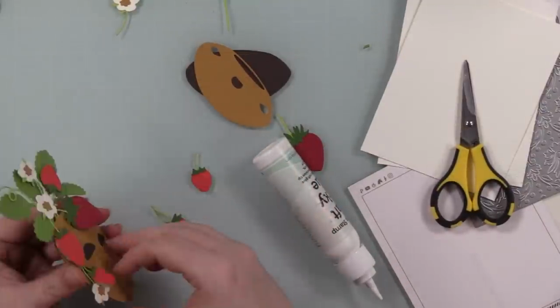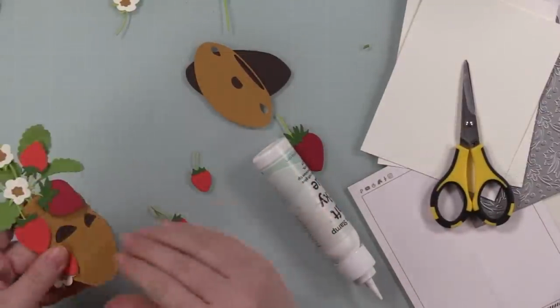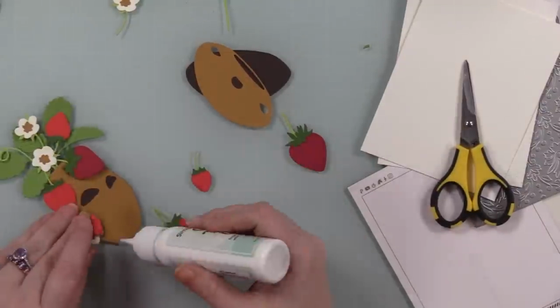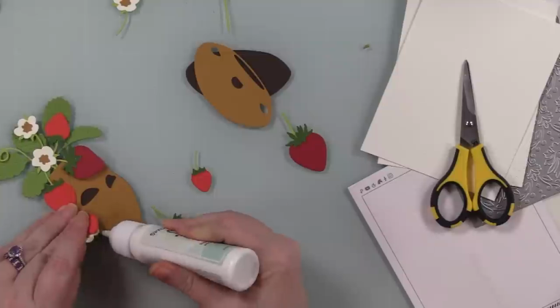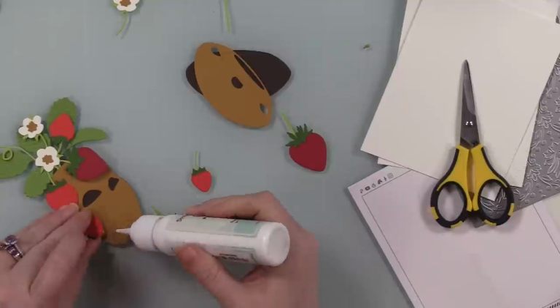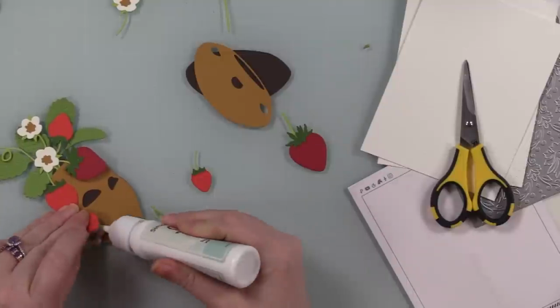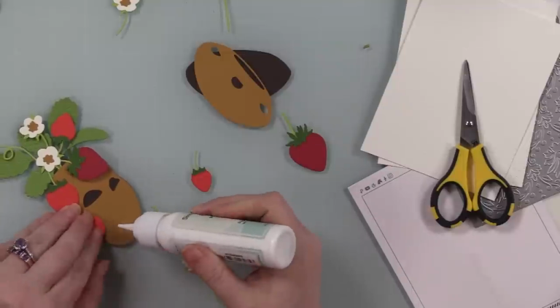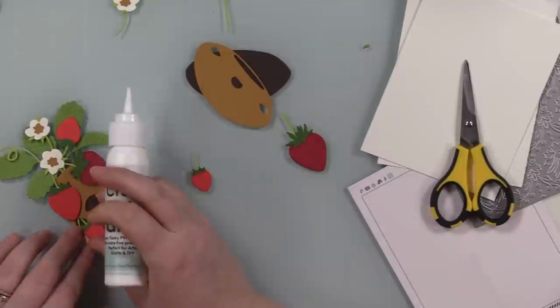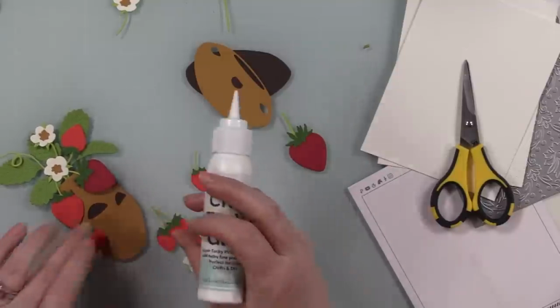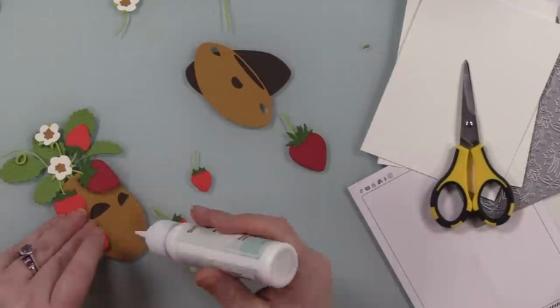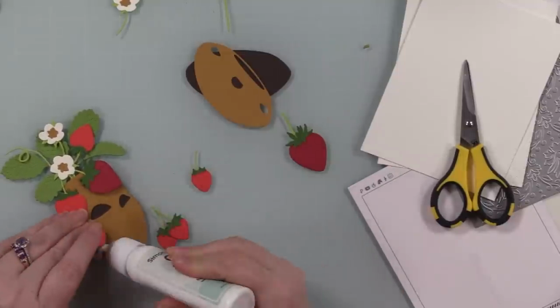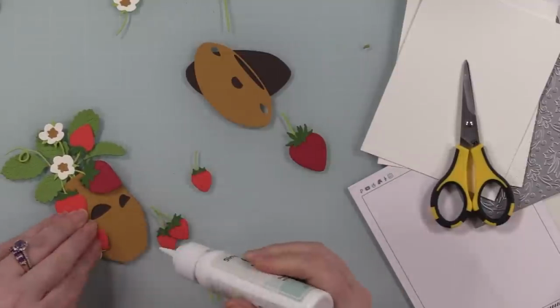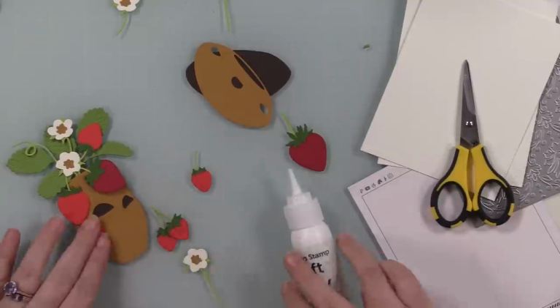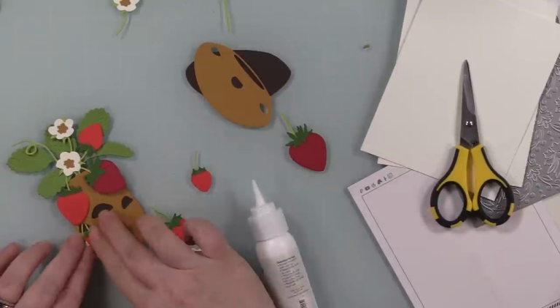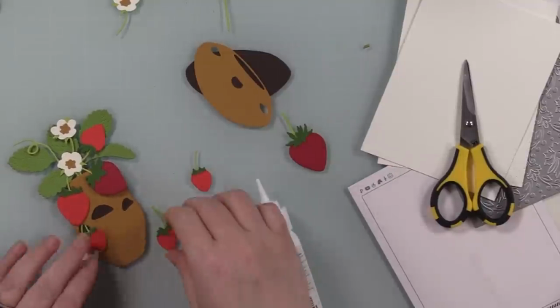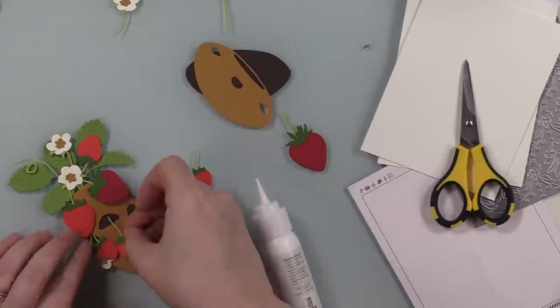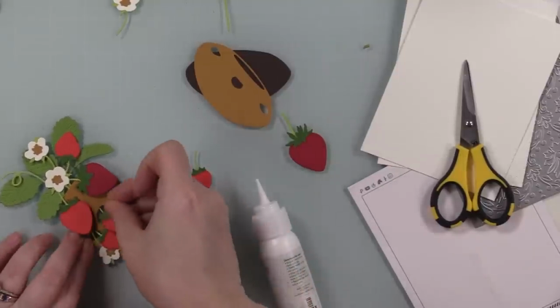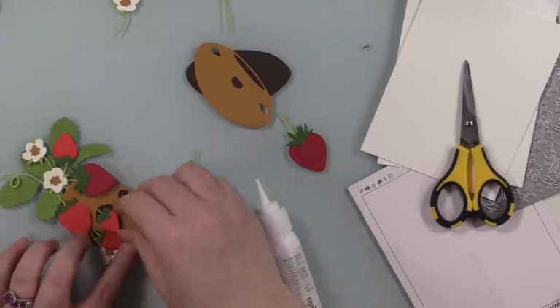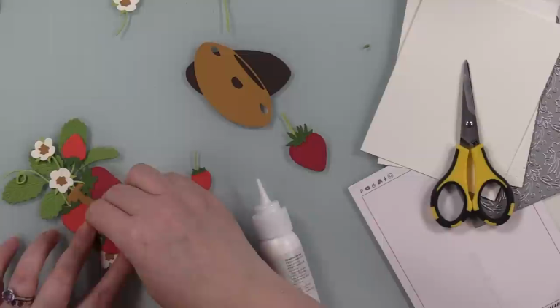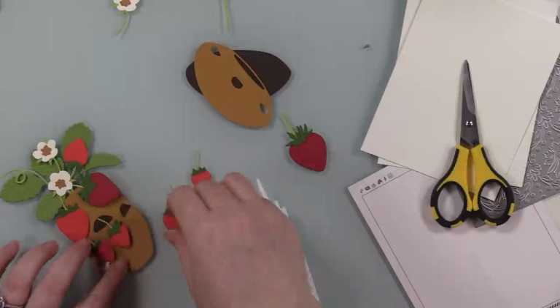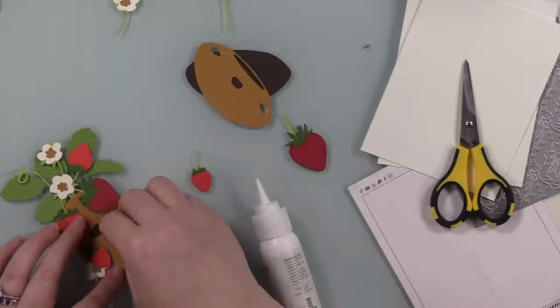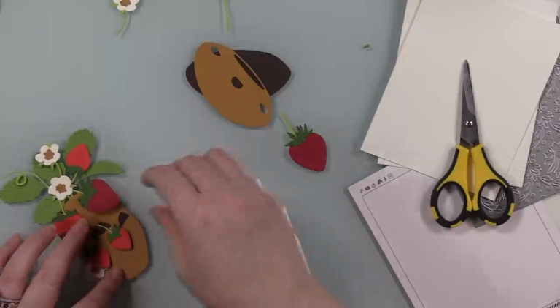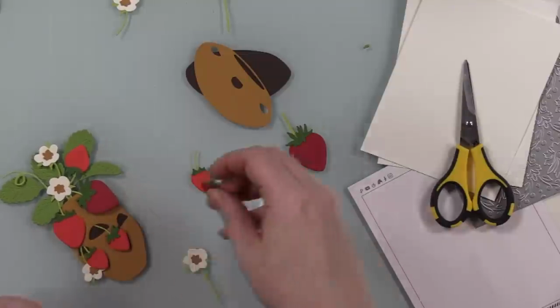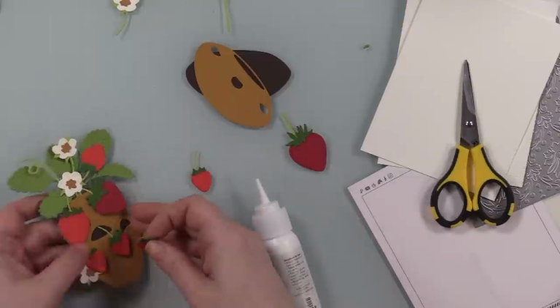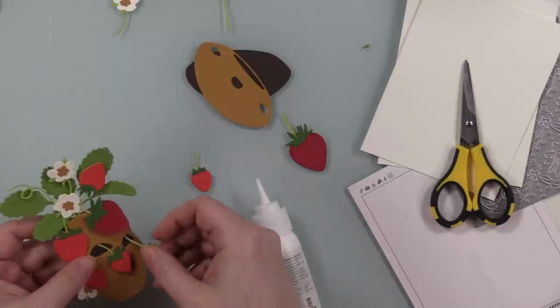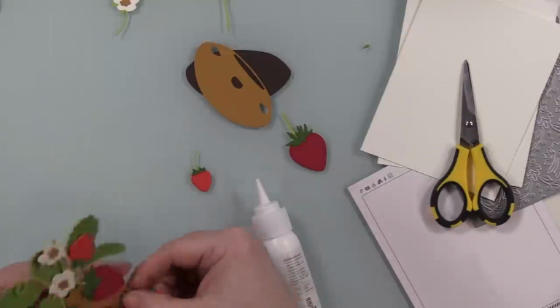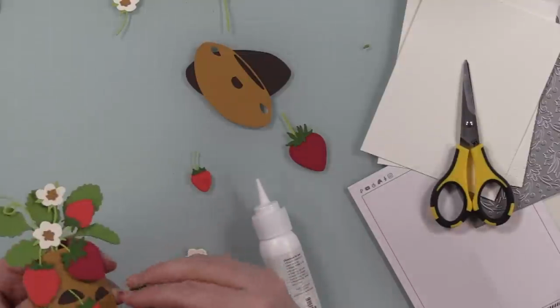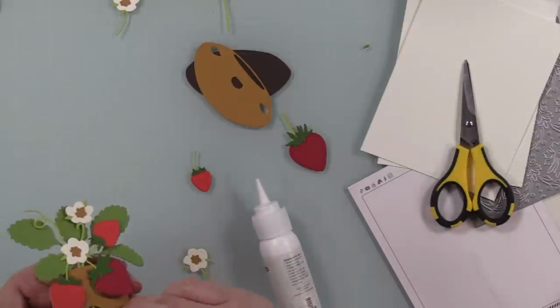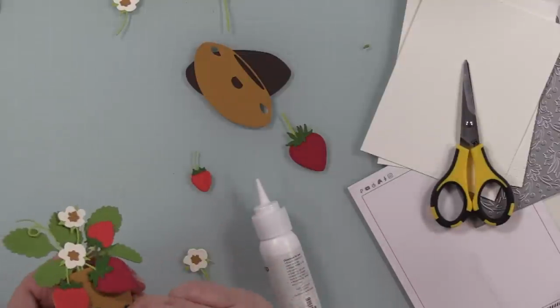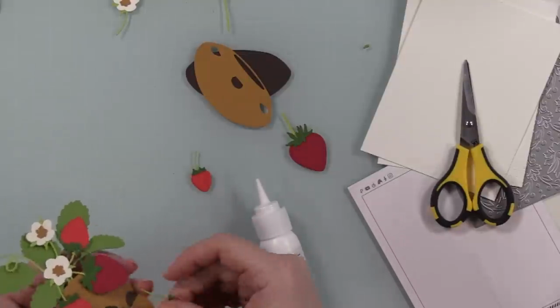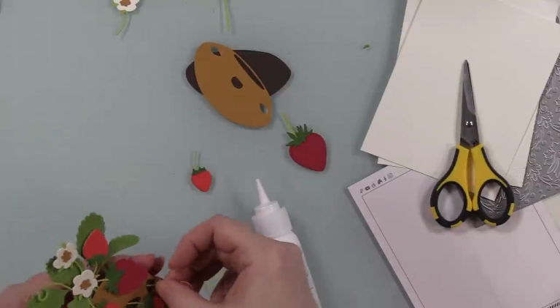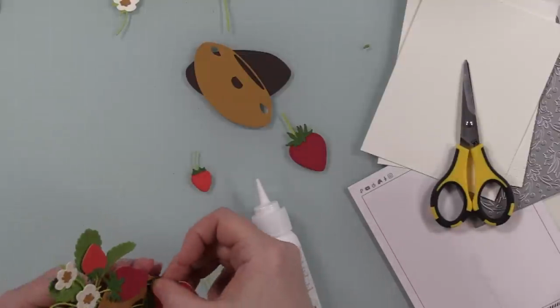I assembled all of these, putting the big cluster in the top, and they've got all these little openings which are just perfect to tuck in the individual little strawberries and the blossoms. I really enjoyed this.